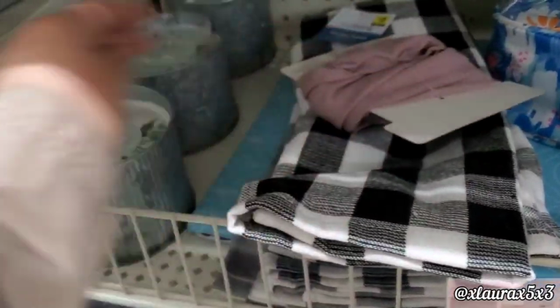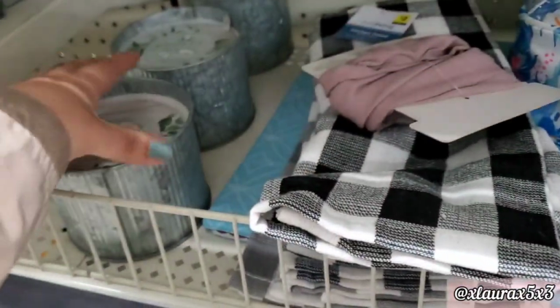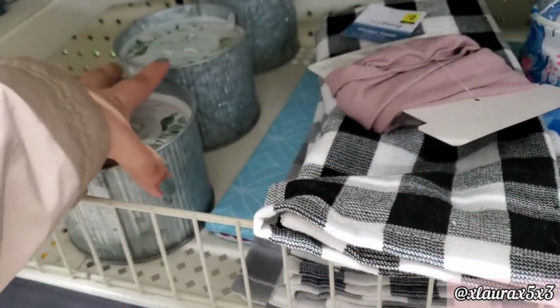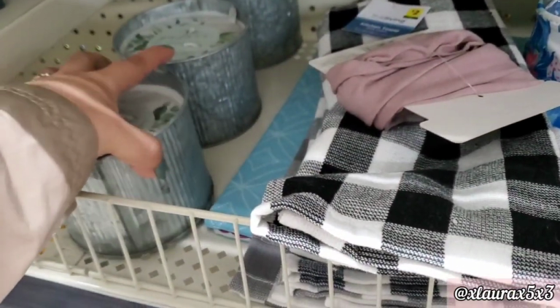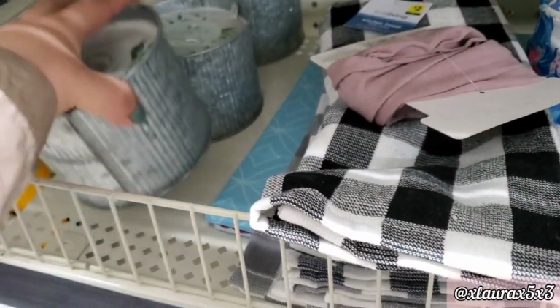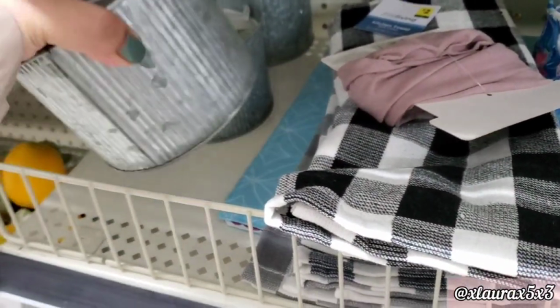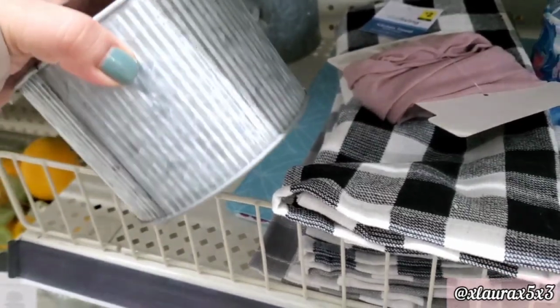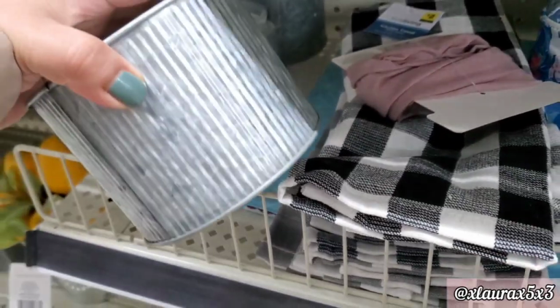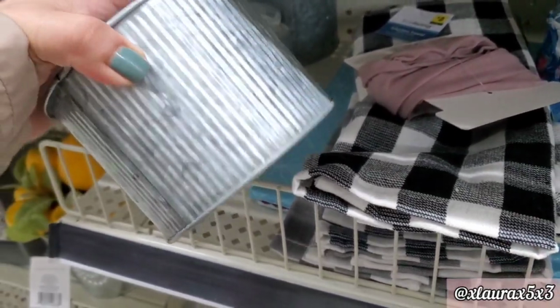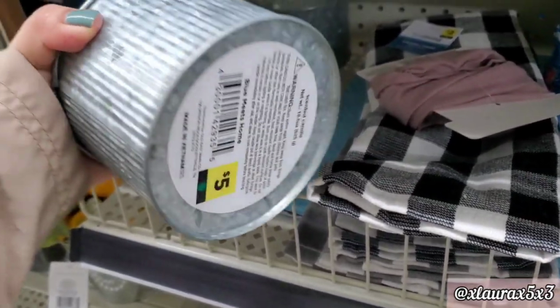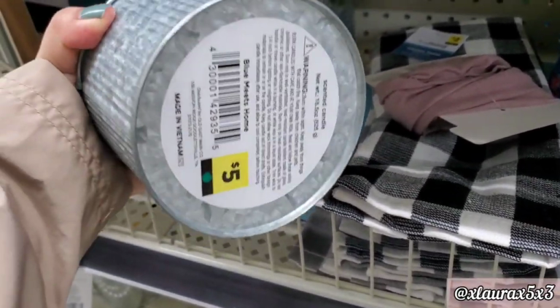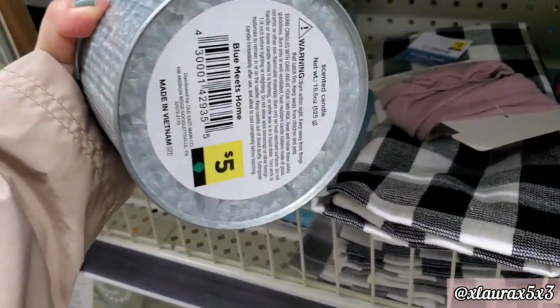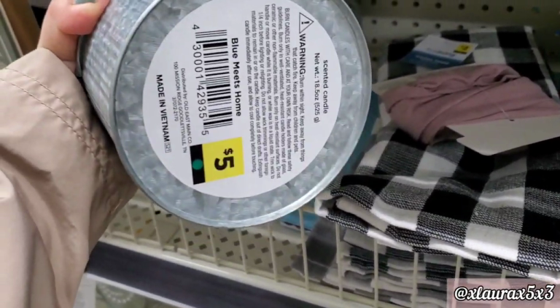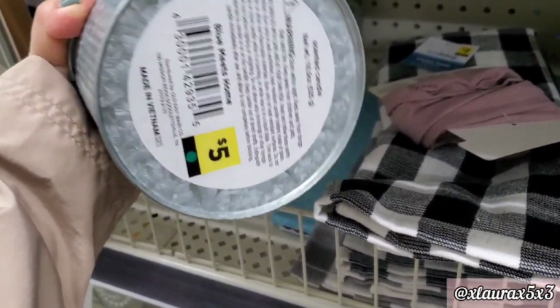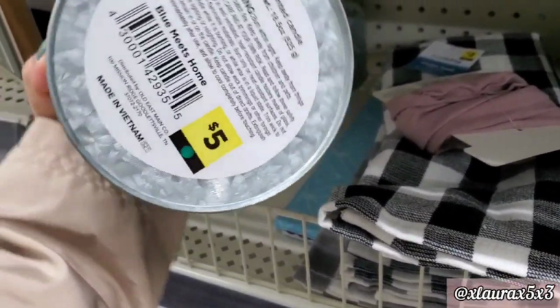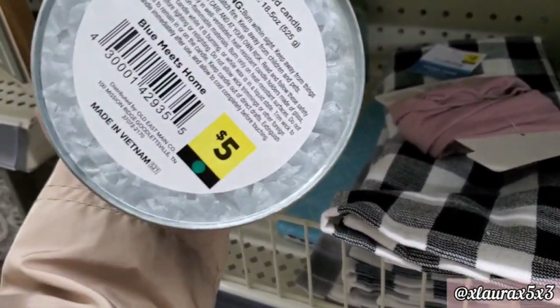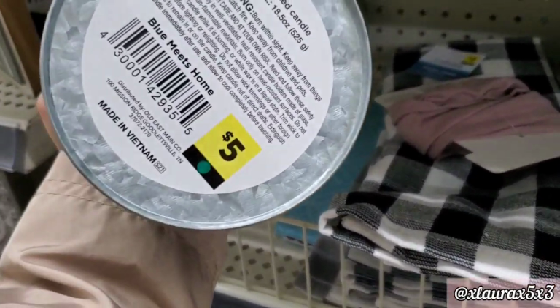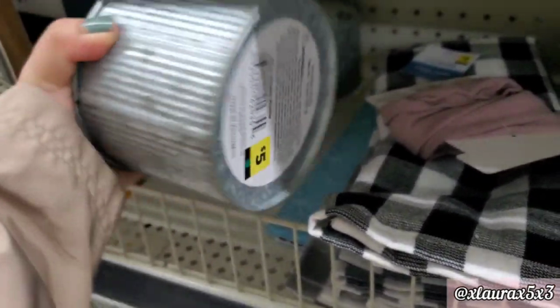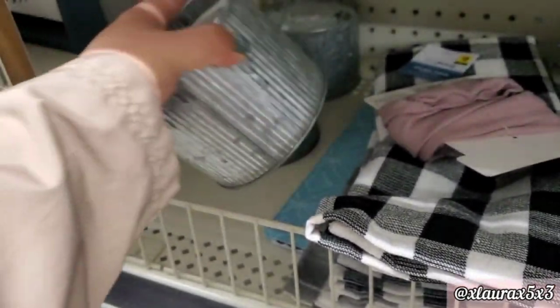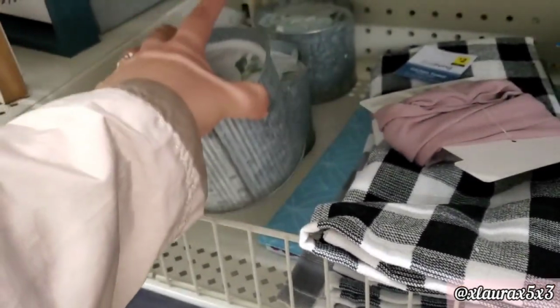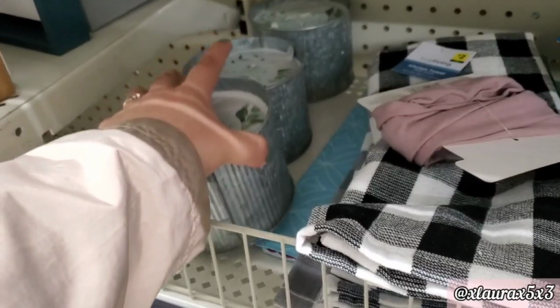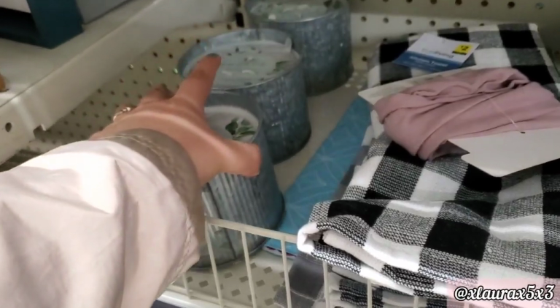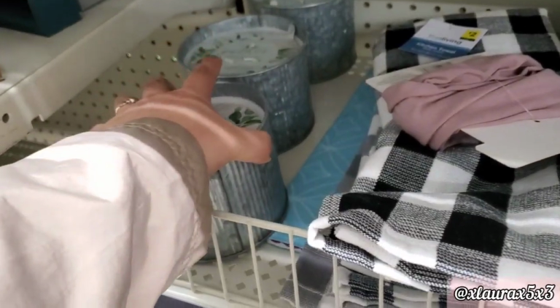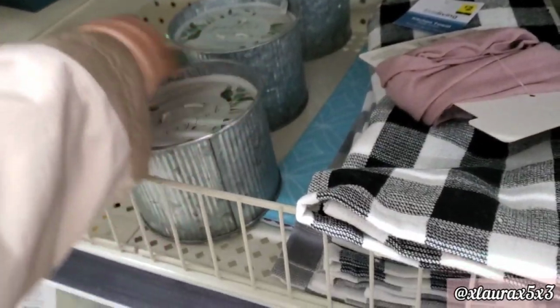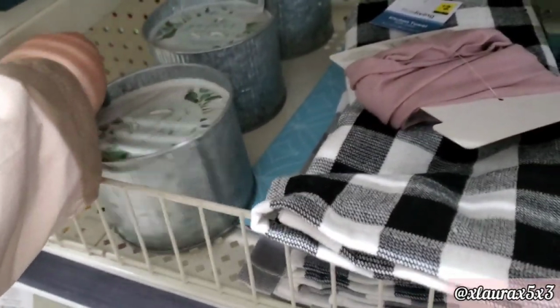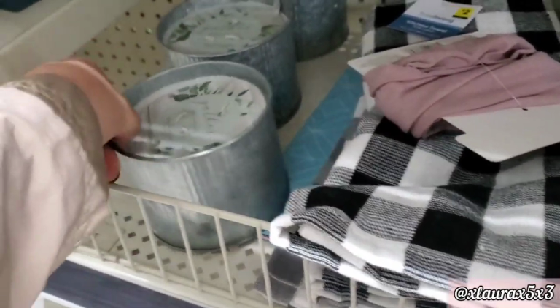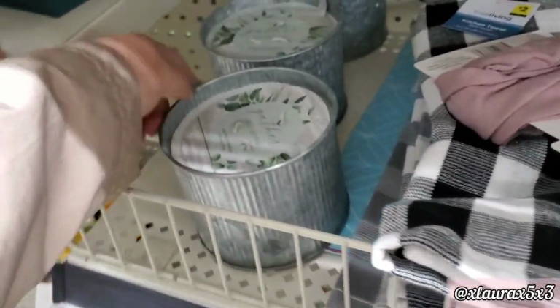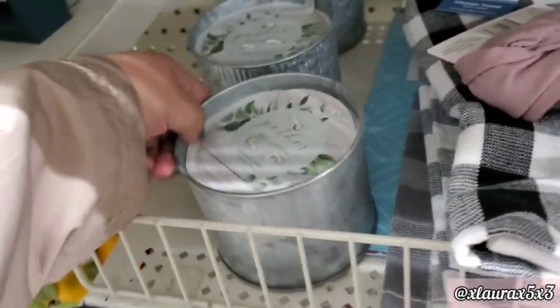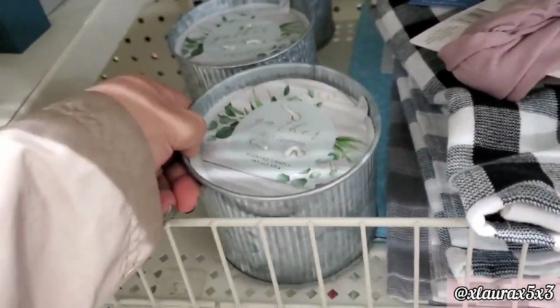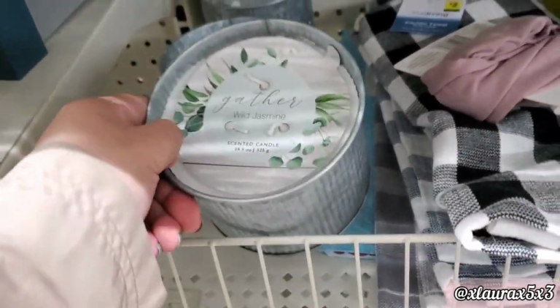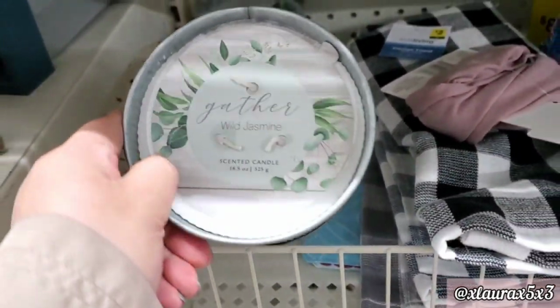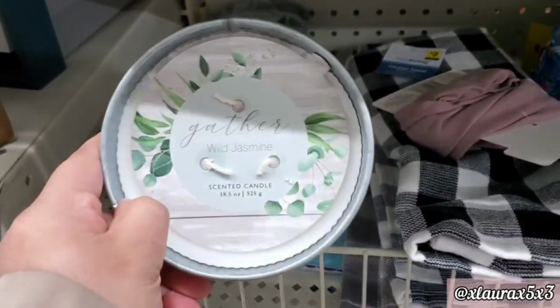Look at these galvanized candles, guys — wow! $5. The scent is wild jasmine and it says Gather.